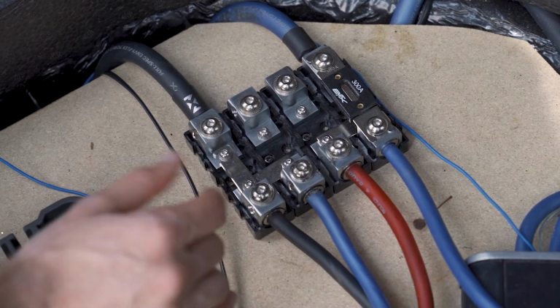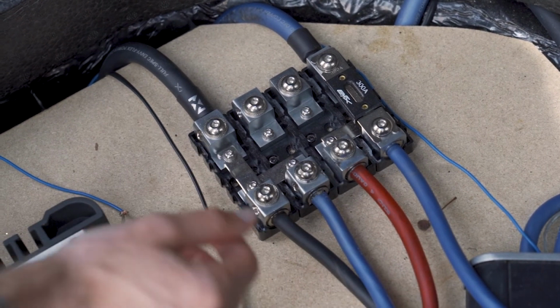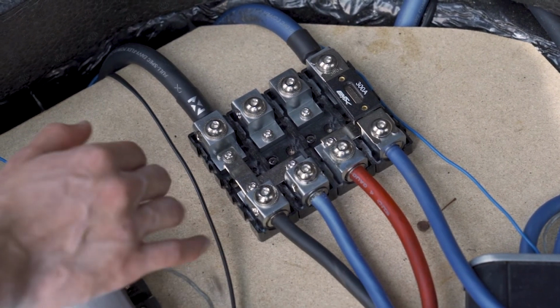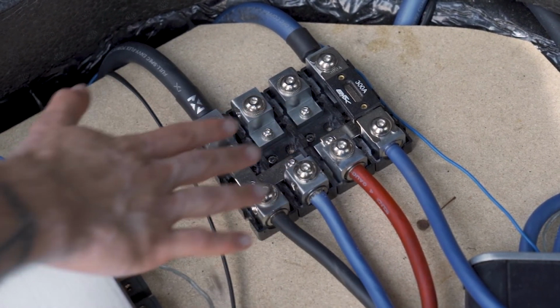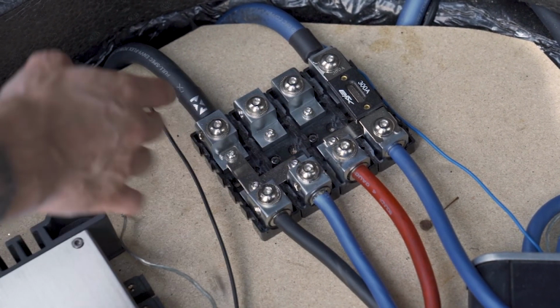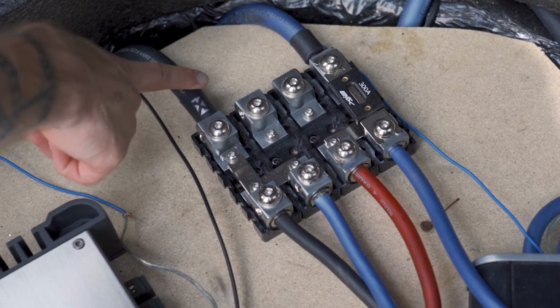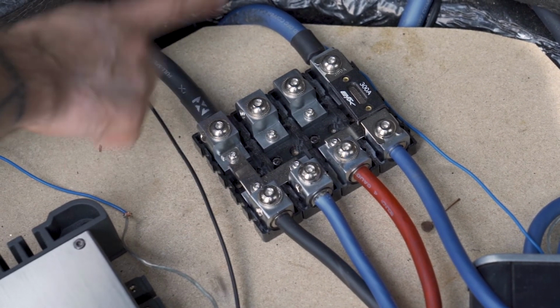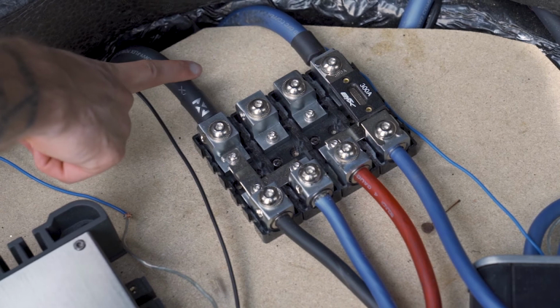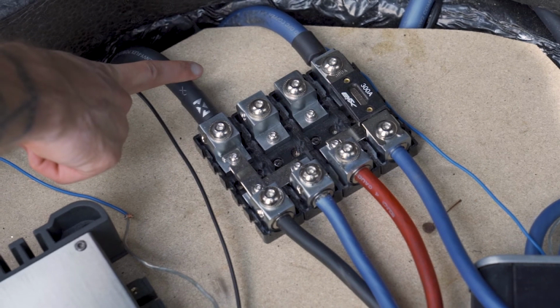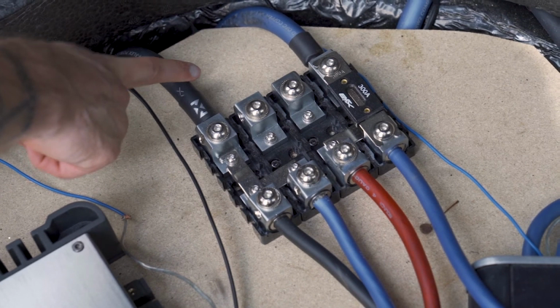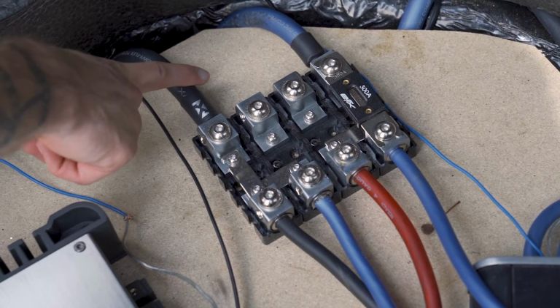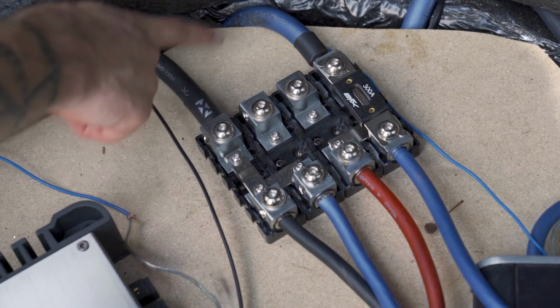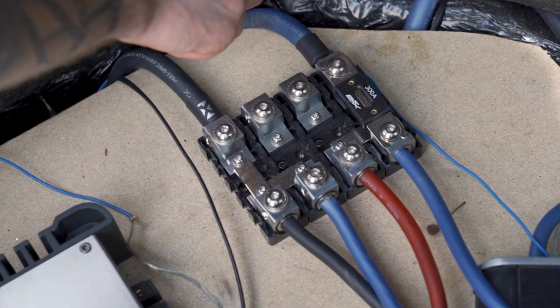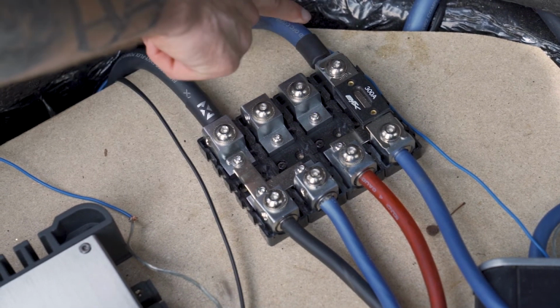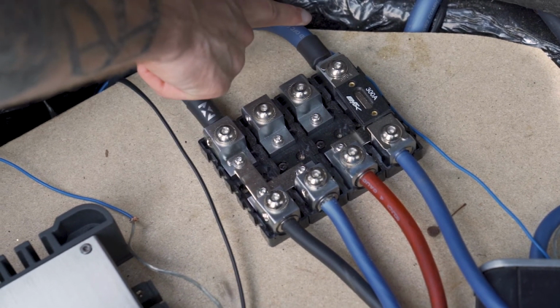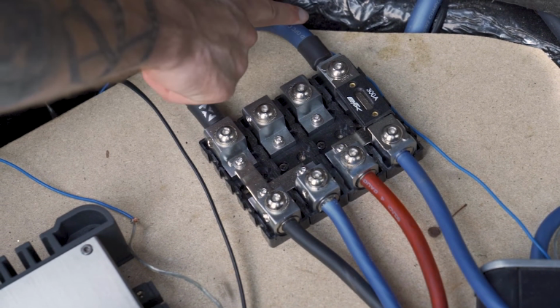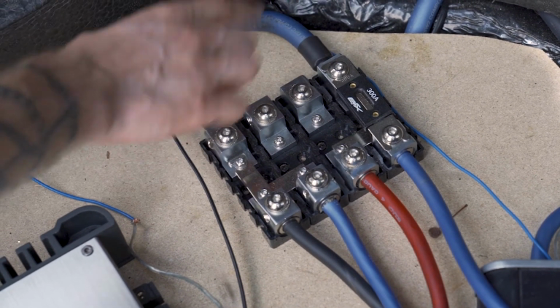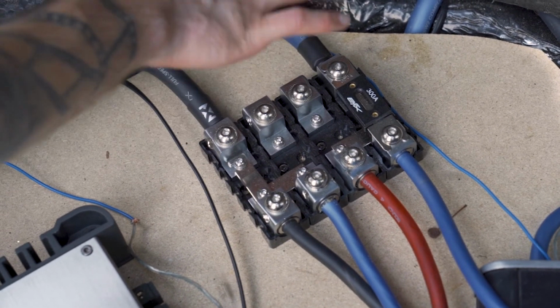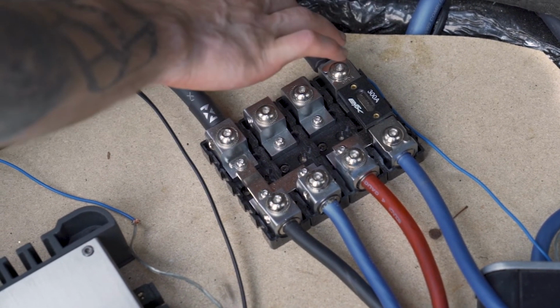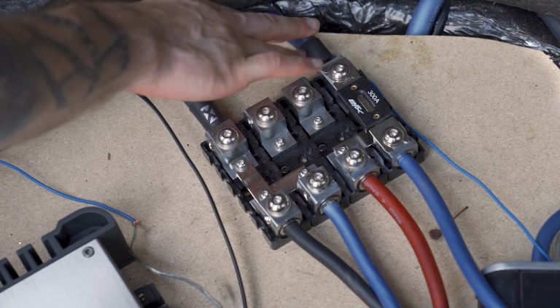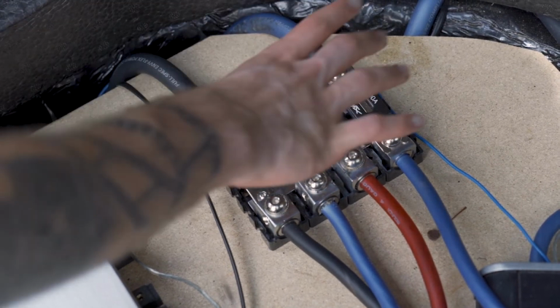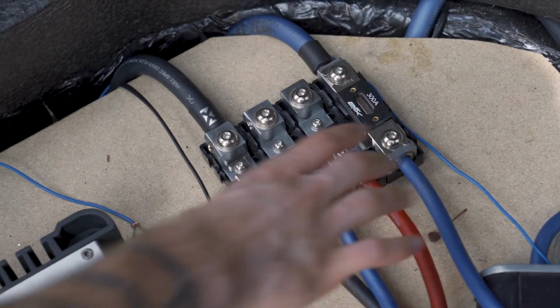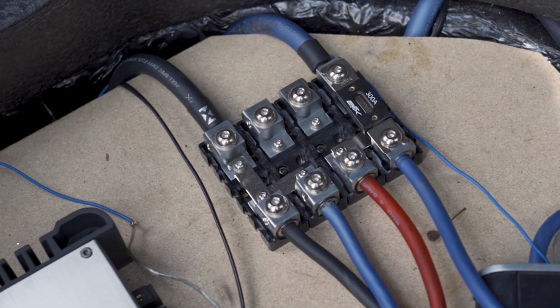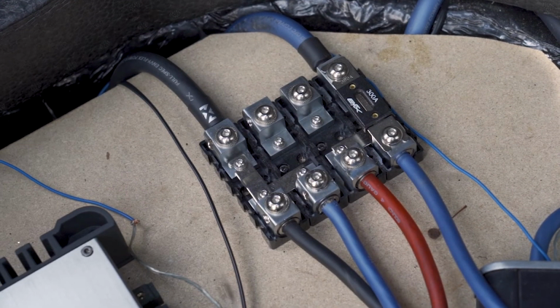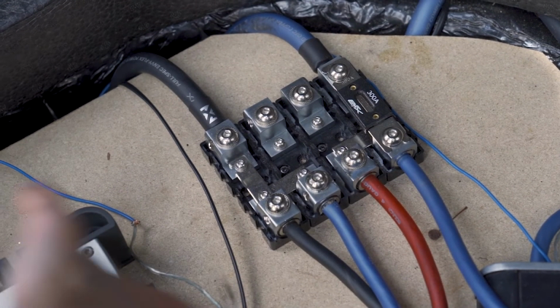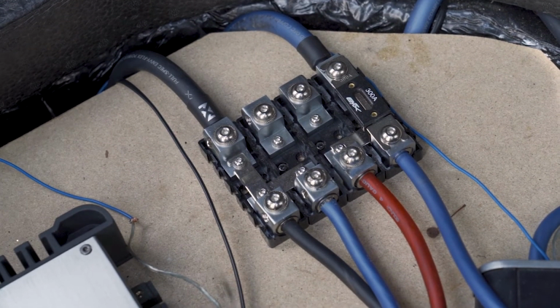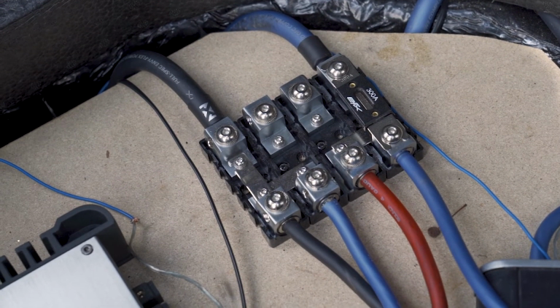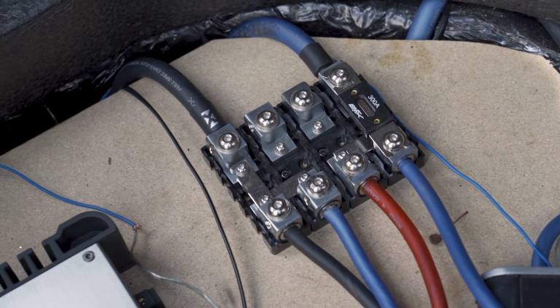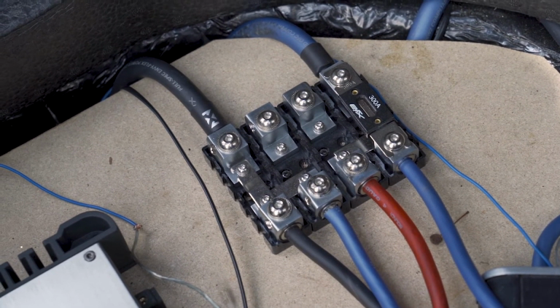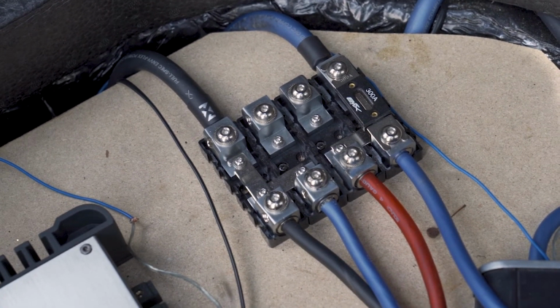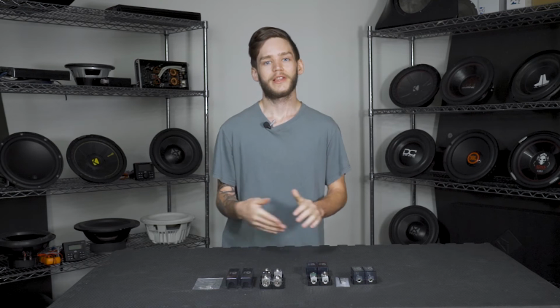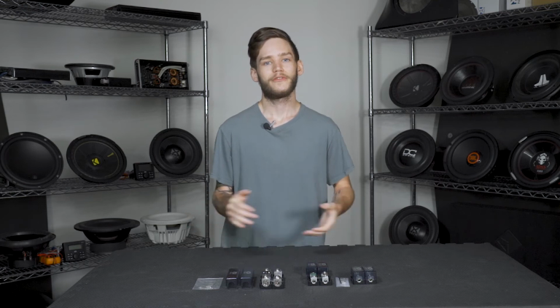The same is going on with our ground — we have our ground going here, but we've also linked it over to take the ground out to our other amplifier as well. So this is a pretty good example of how you can use these: you have your one ground going to where you've grounded off, and your one power going to your battery, and you're able to divvy that out and bring it to the appropriate system.